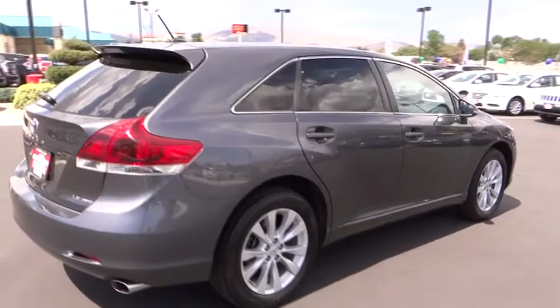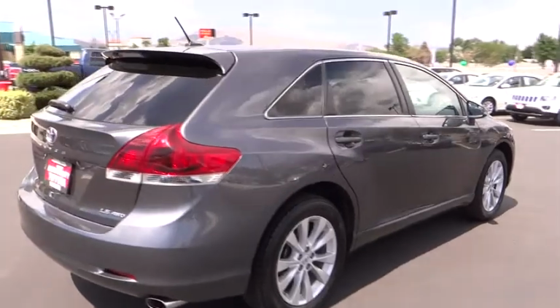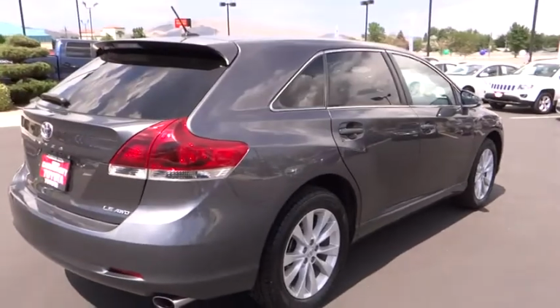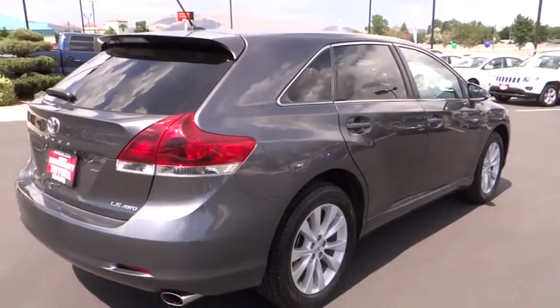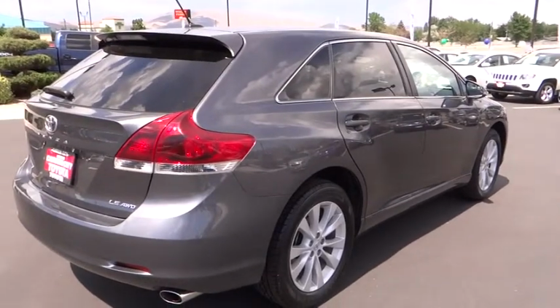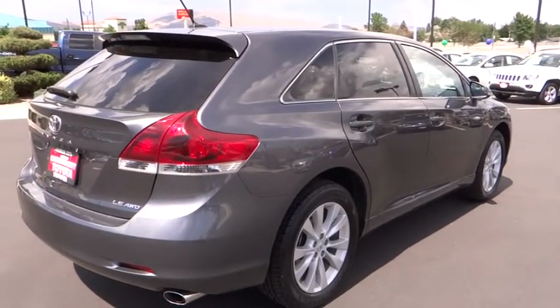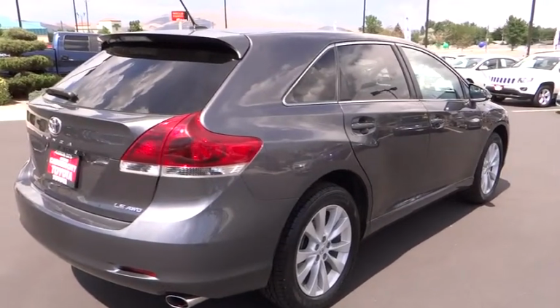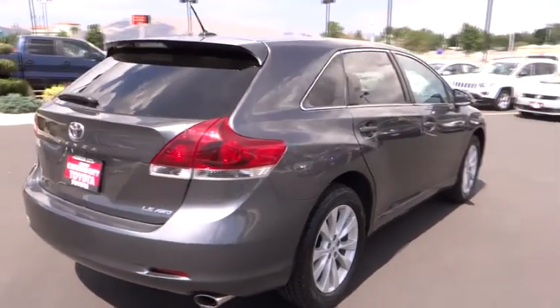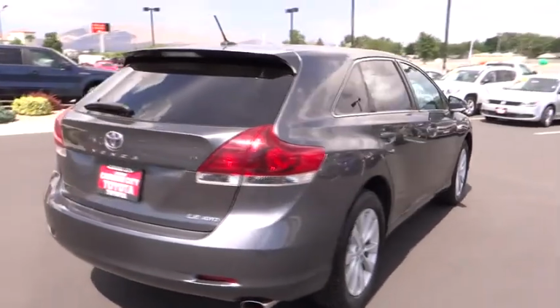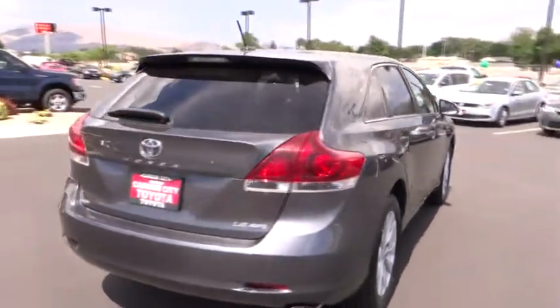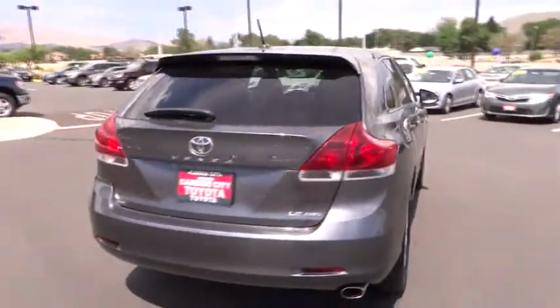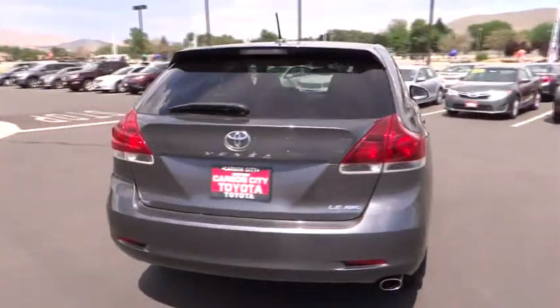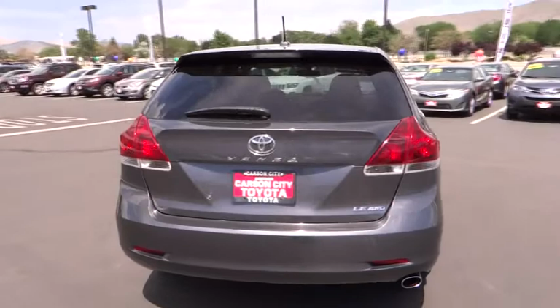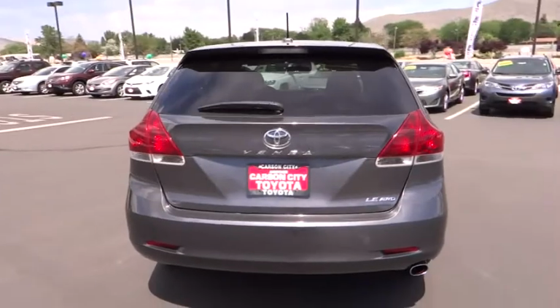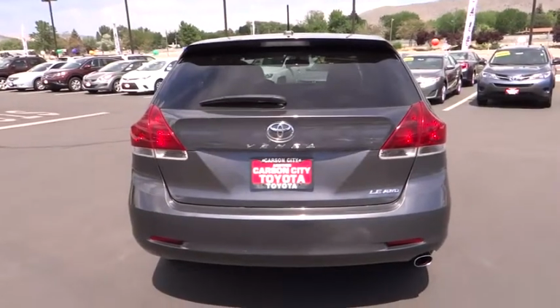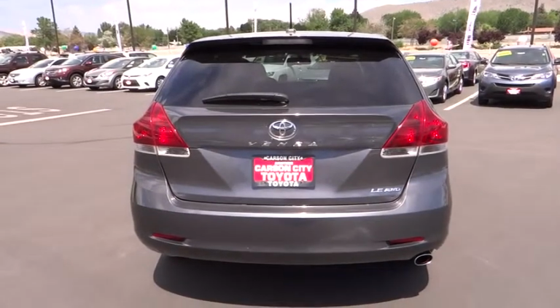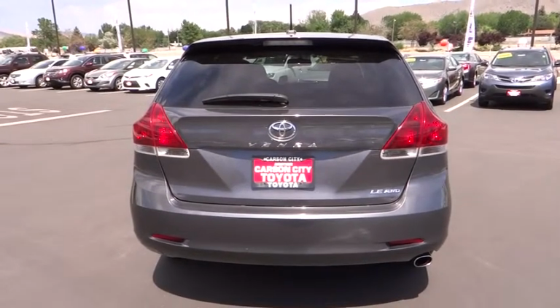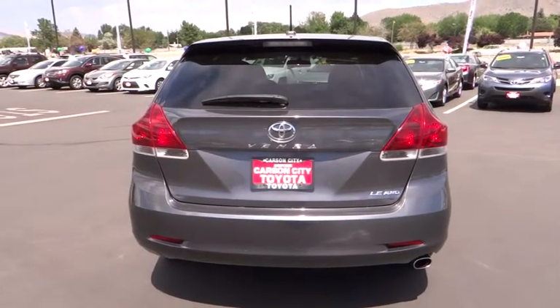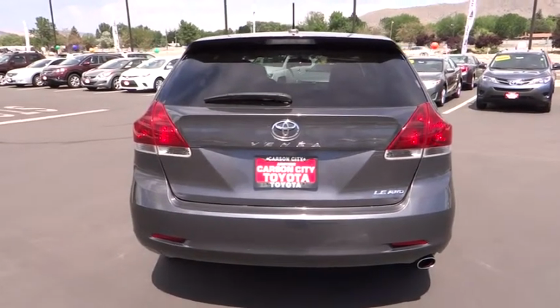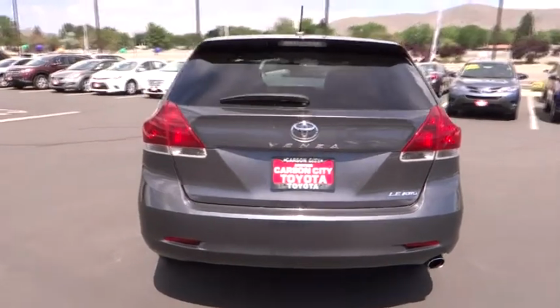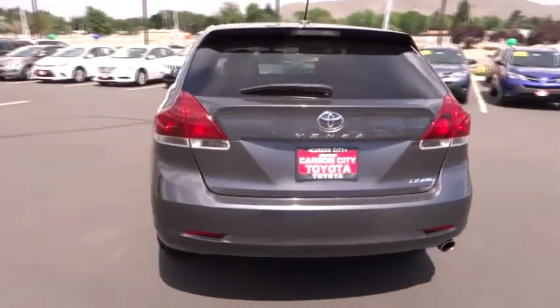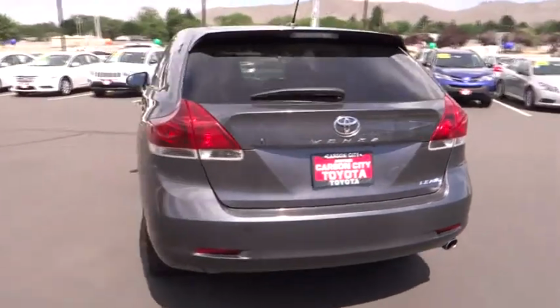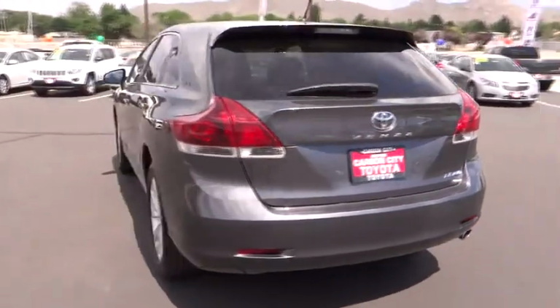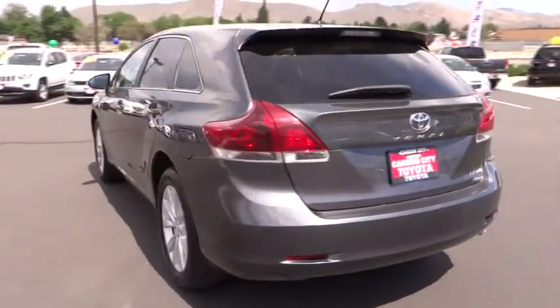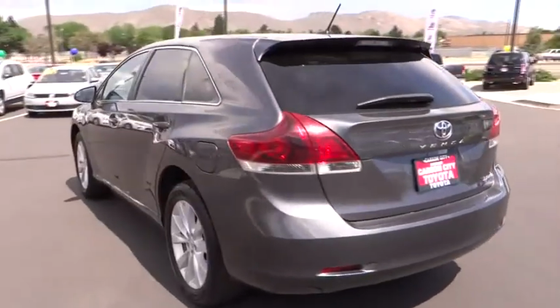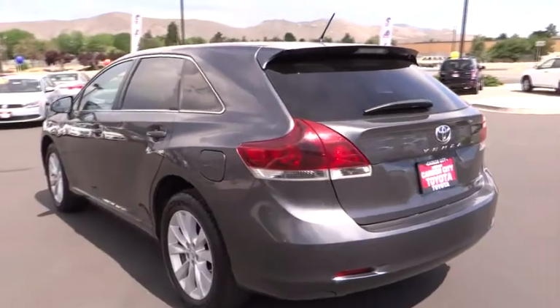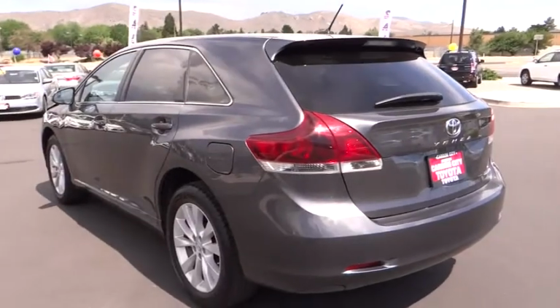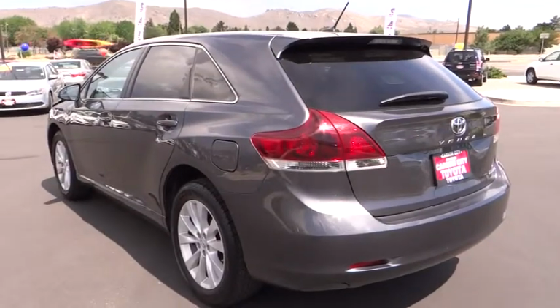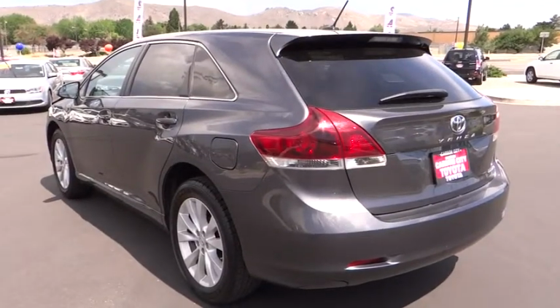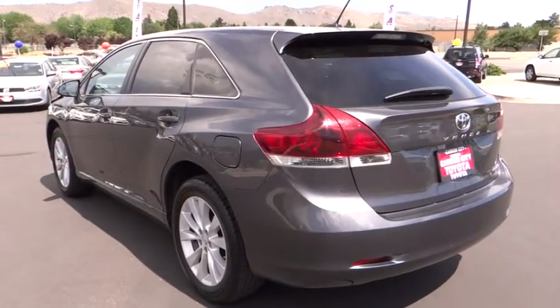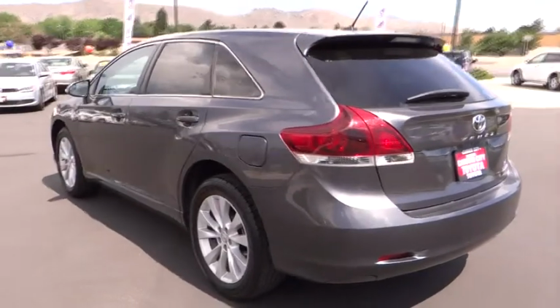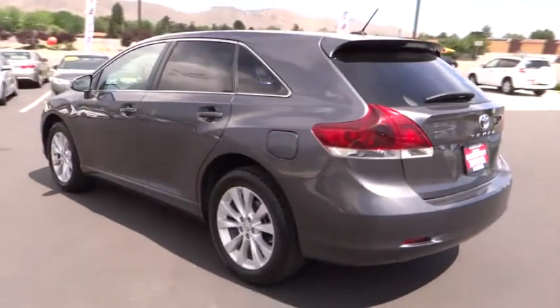This vehicle has less than 40,000 miles. Here are some of this vehicle's great options: Stability Control, Traction Control, Anti-Lock Braking System, Keyless Entry, All-Wheel Drive, Steering Wheel Audio Controls.